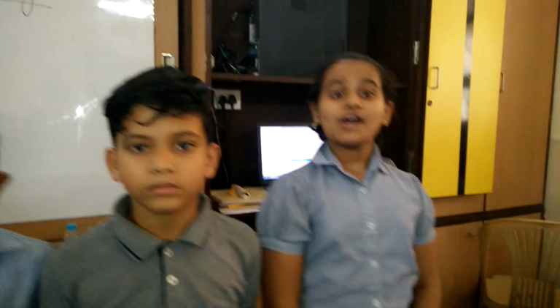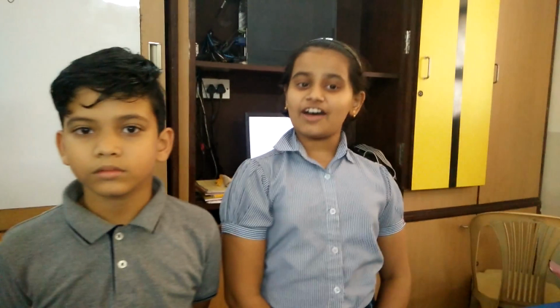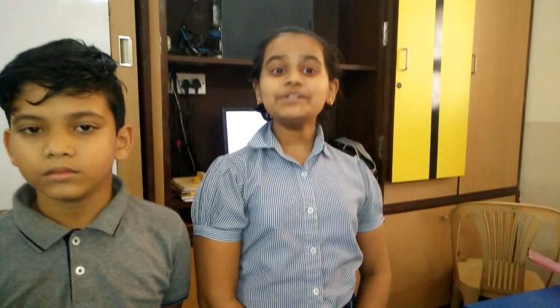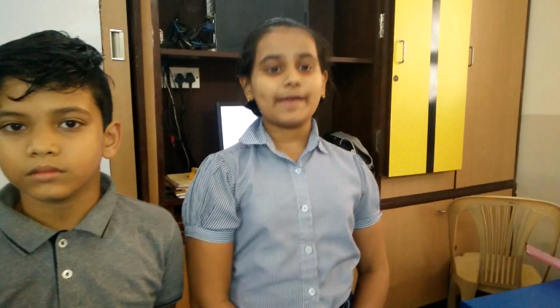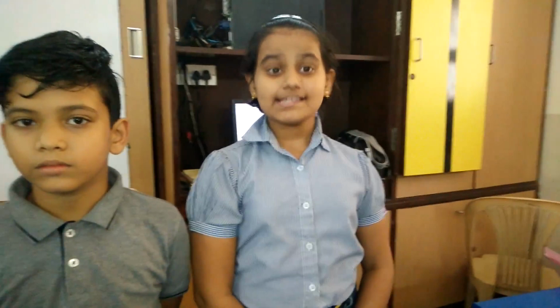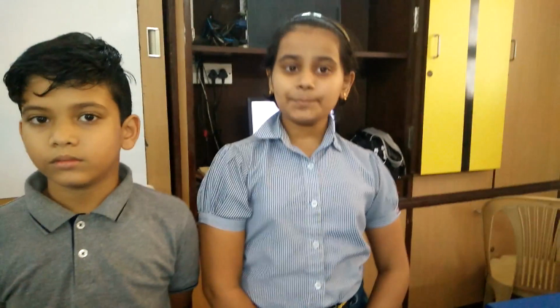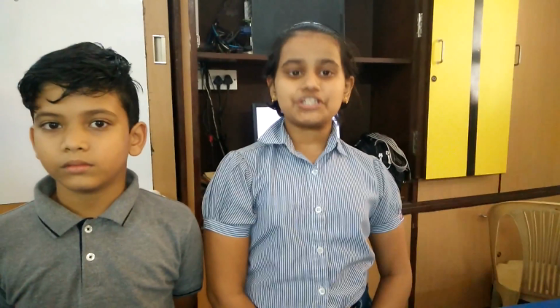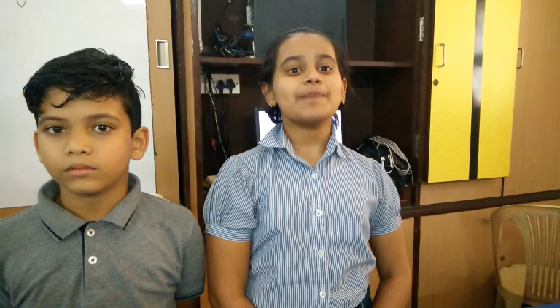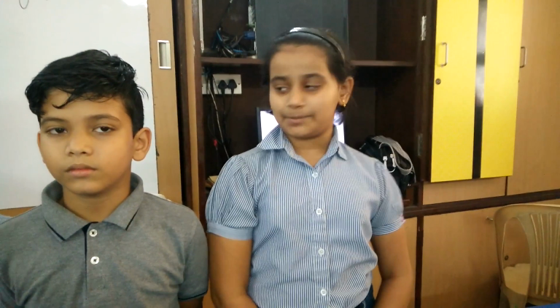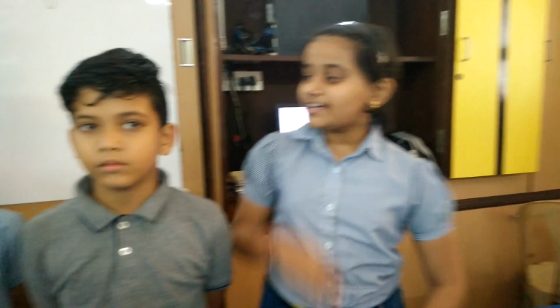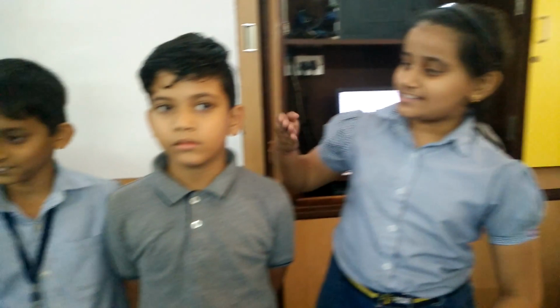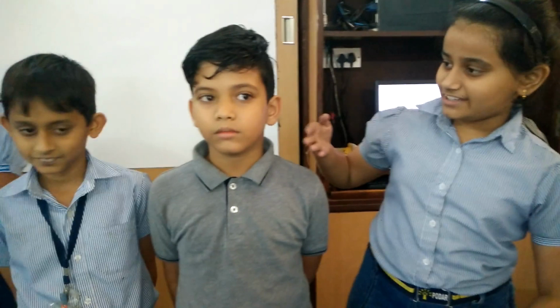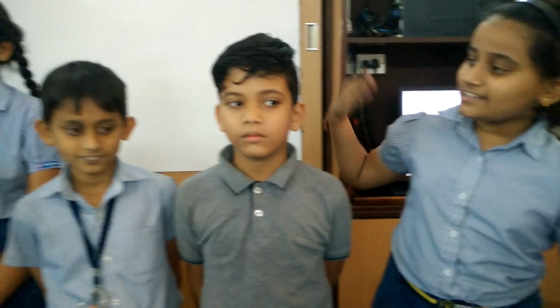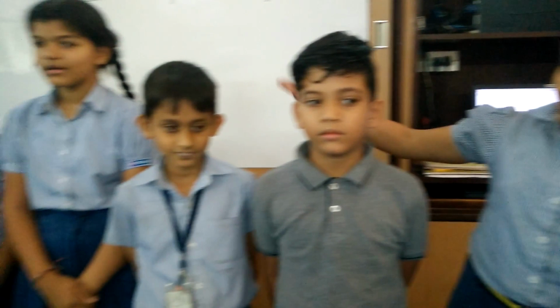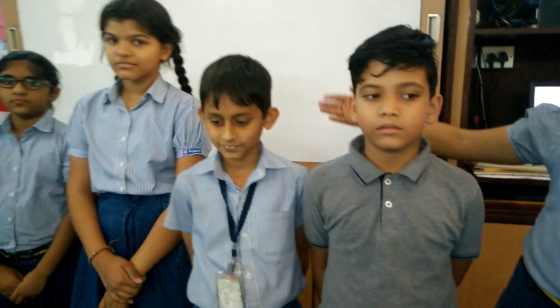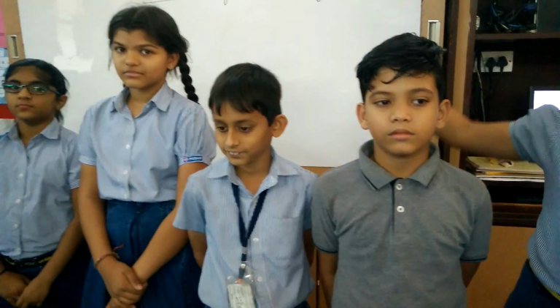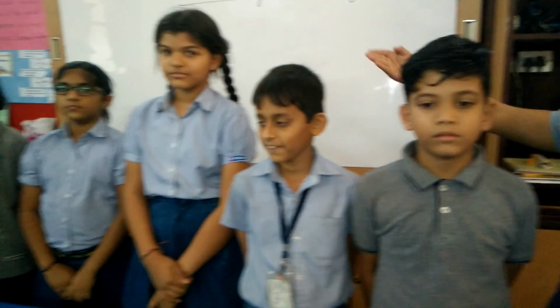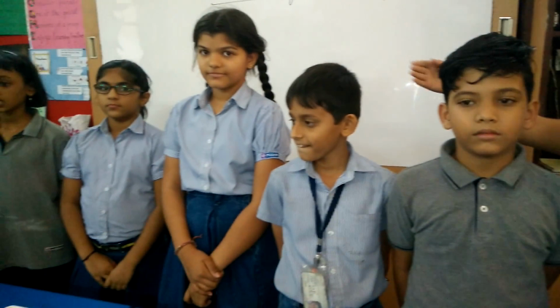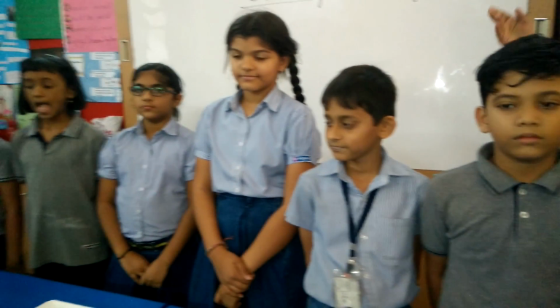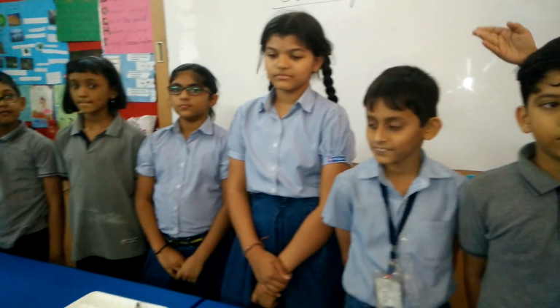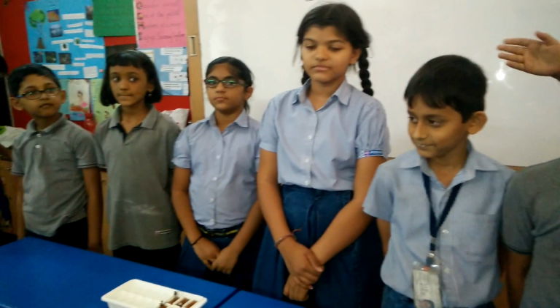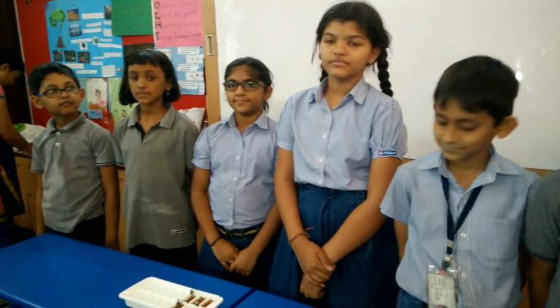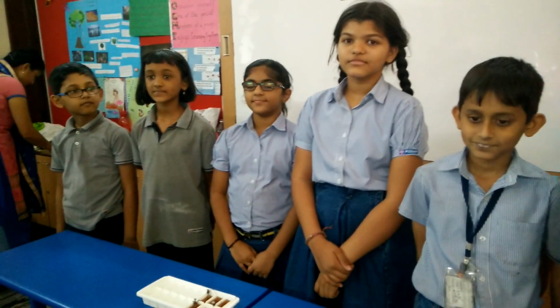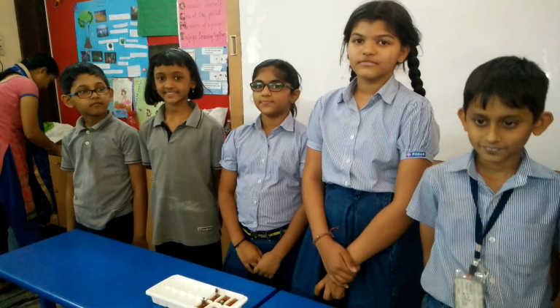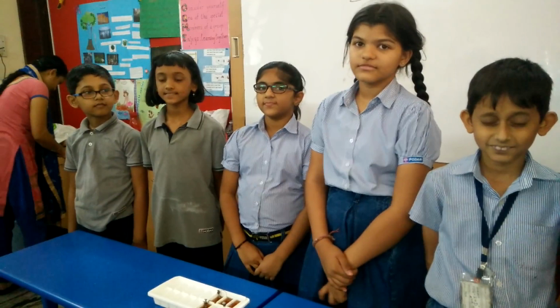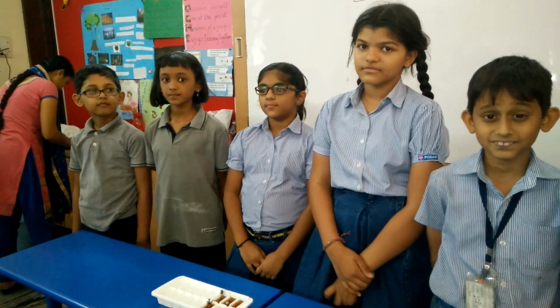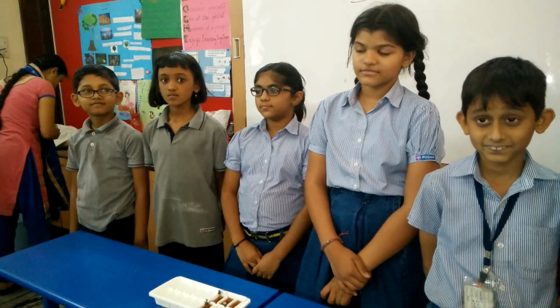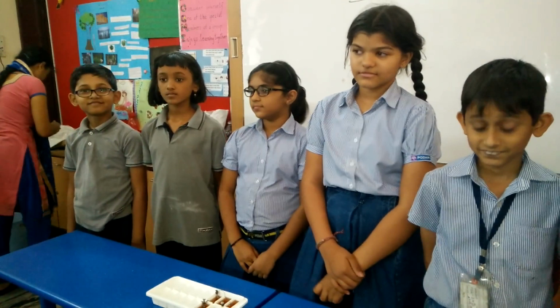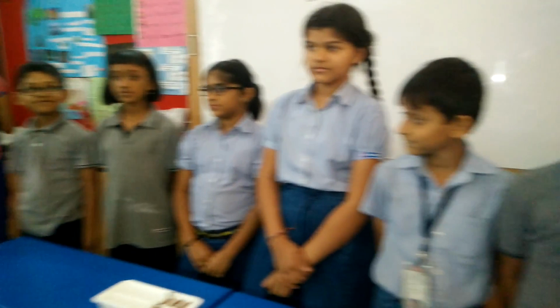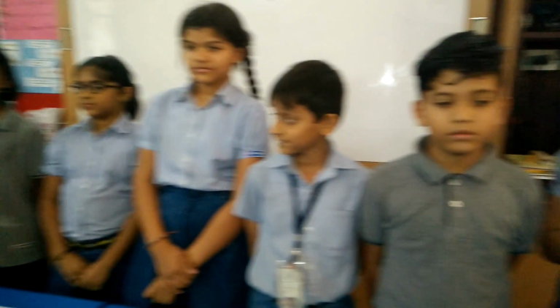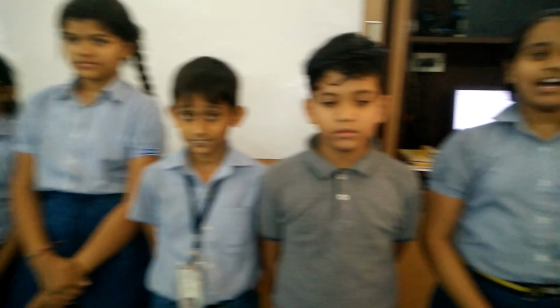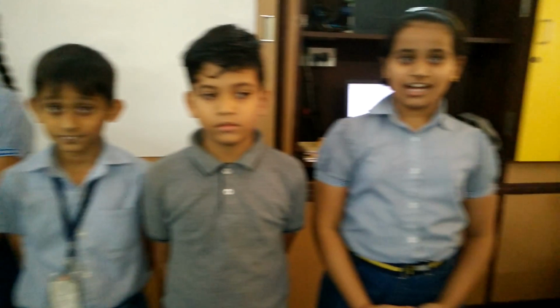Good afternoon, dear parents. Let me introduce my team. He is Ryan, he is Playa, she is Amiya, she is Sharanya, she is Tia, he is Raj, and I am Tanisha.